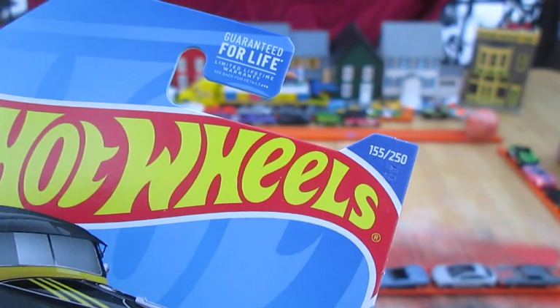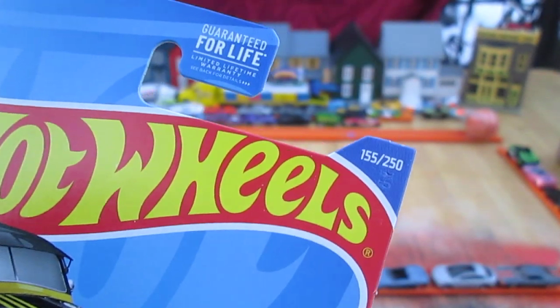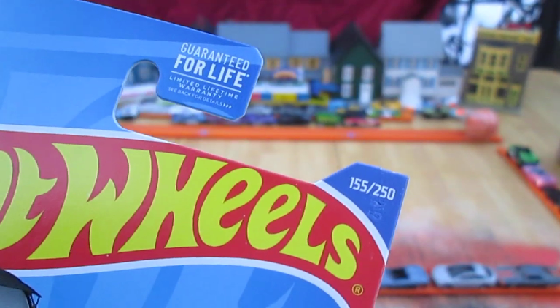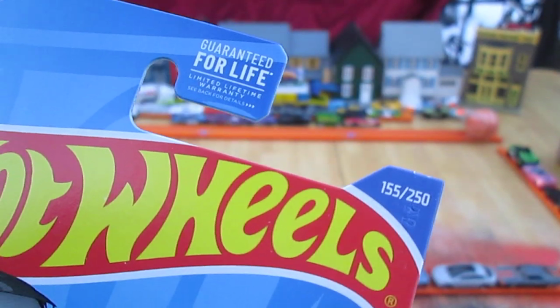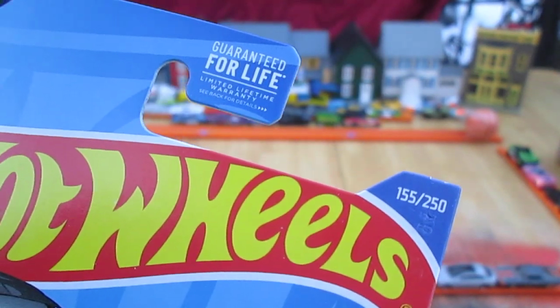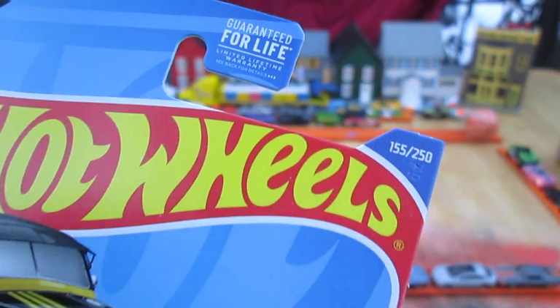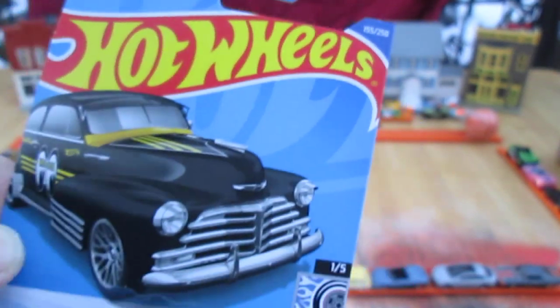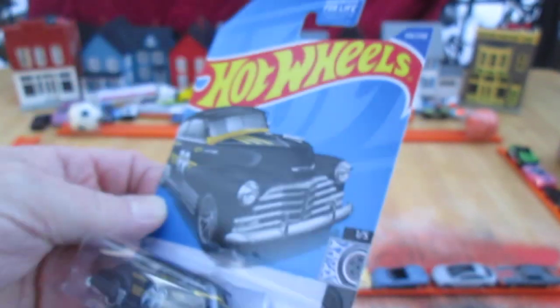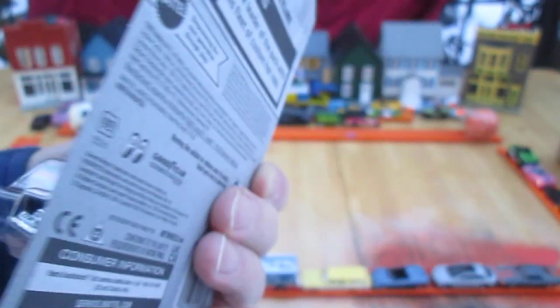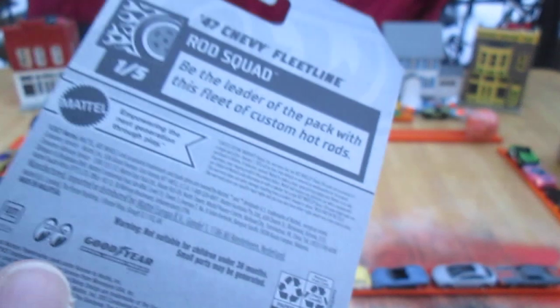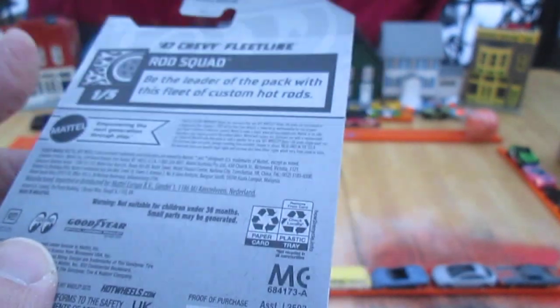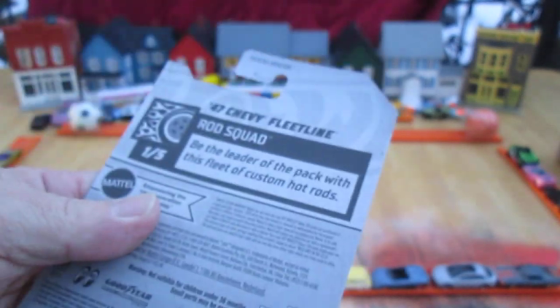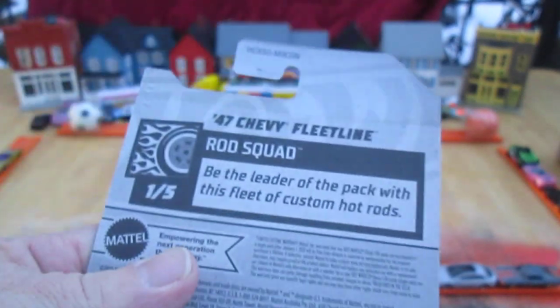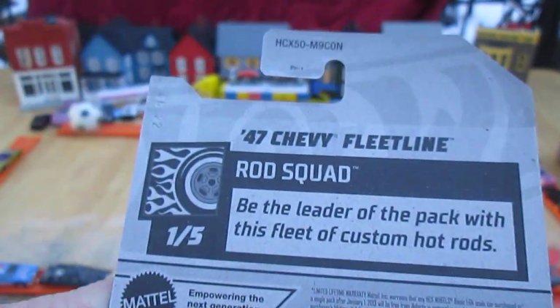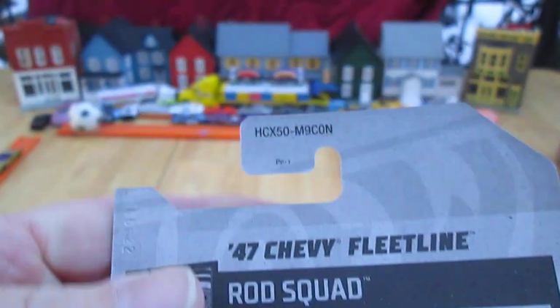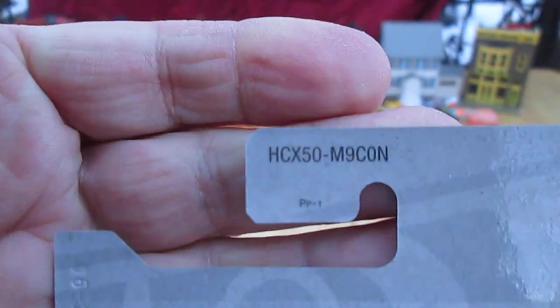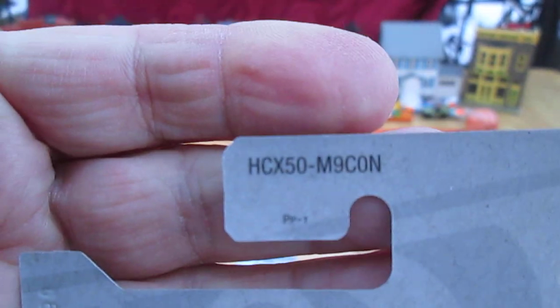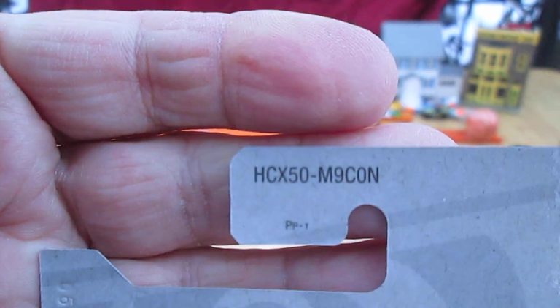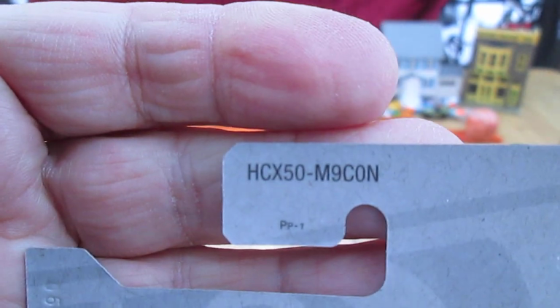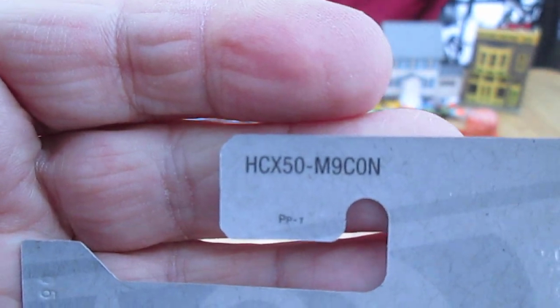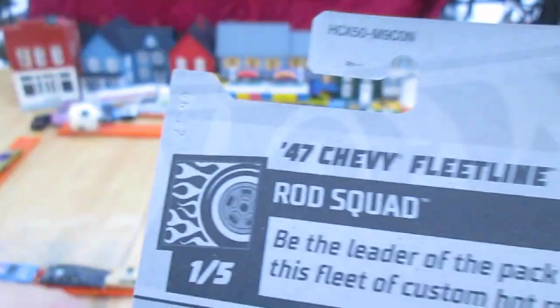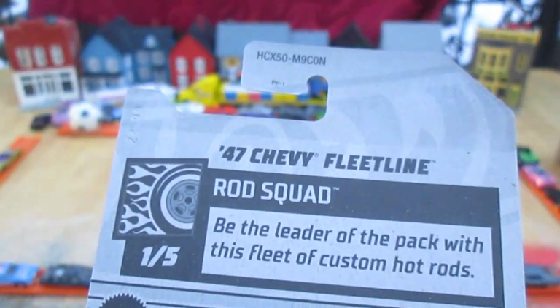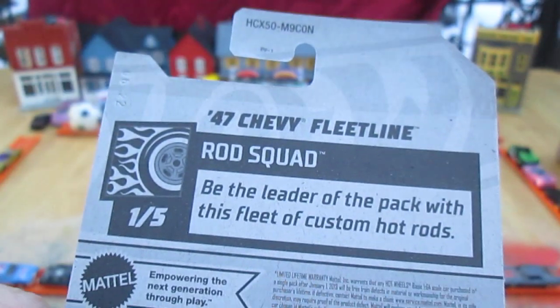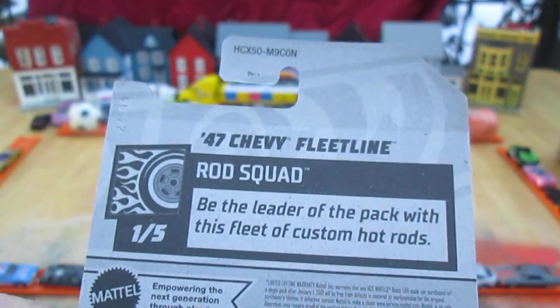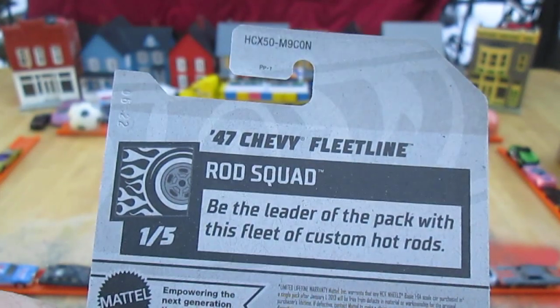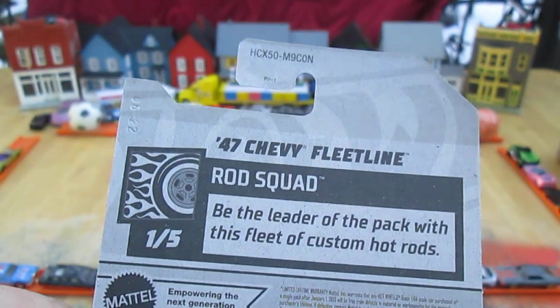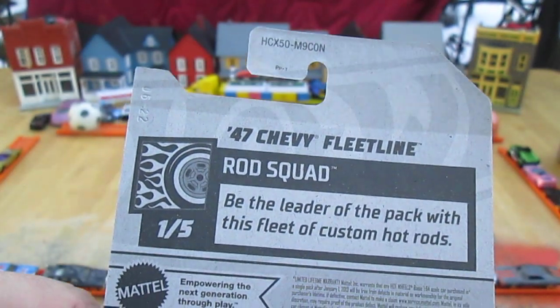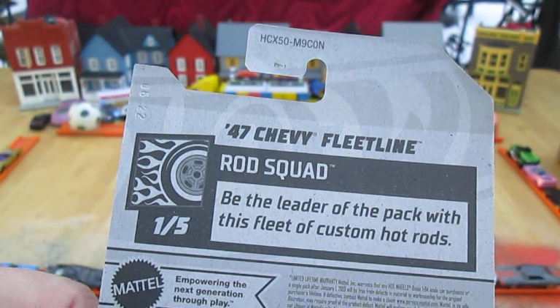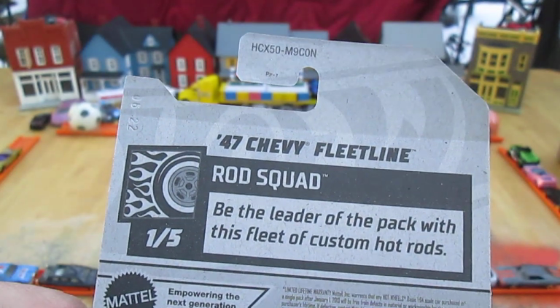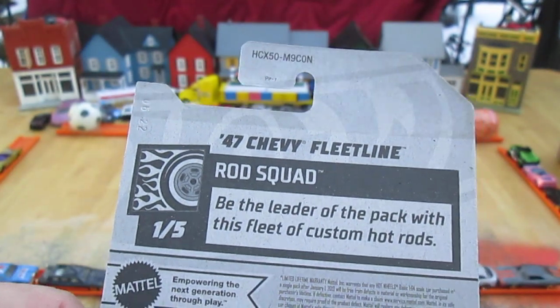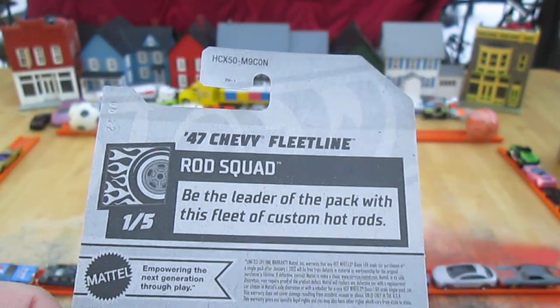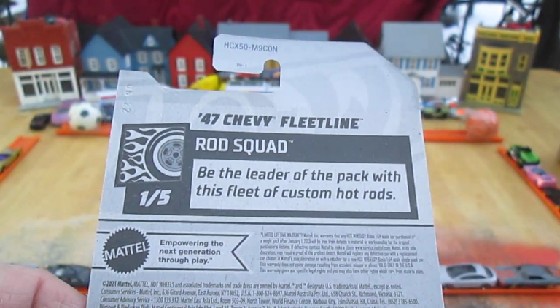Only 155 of 250 on the year. I expected it to be later — I thought this was in a later case. There's the case number right there. Be the leader of the pack with this fleet of custom hot rods.